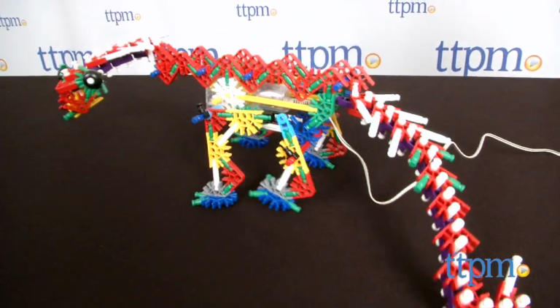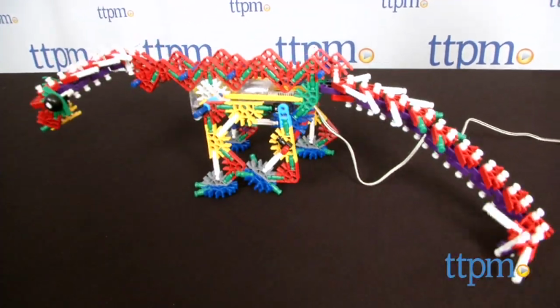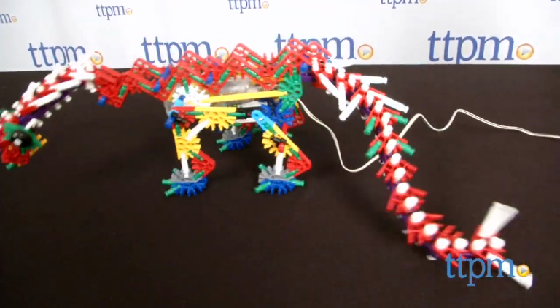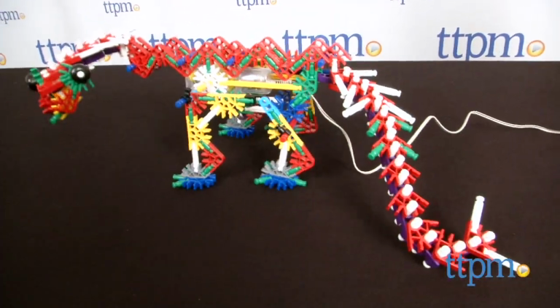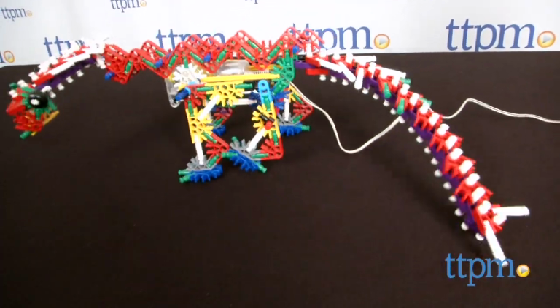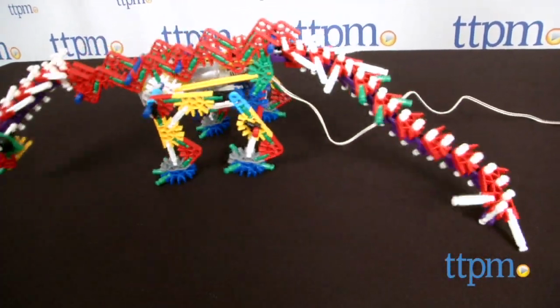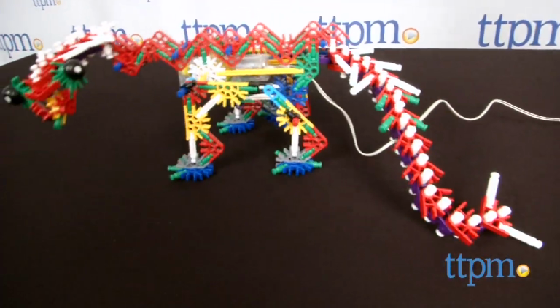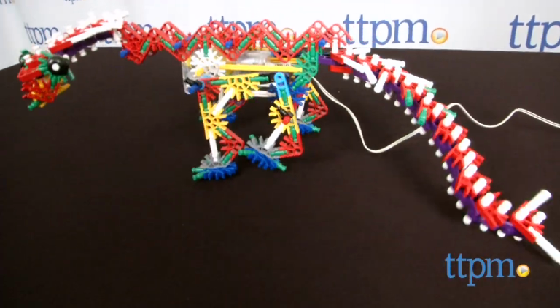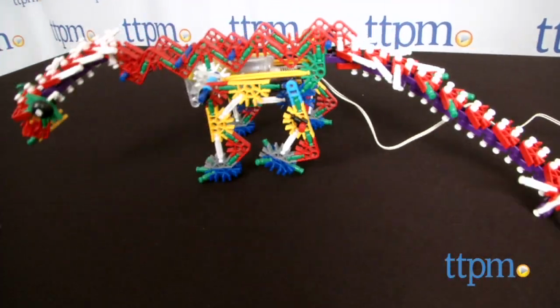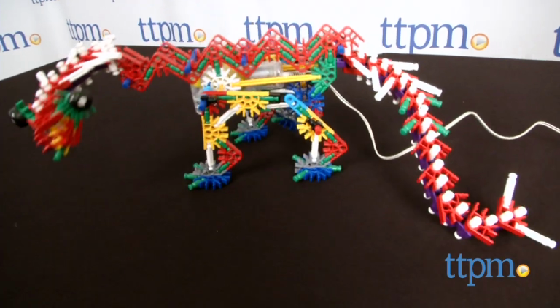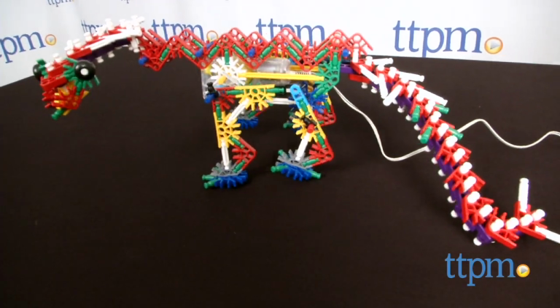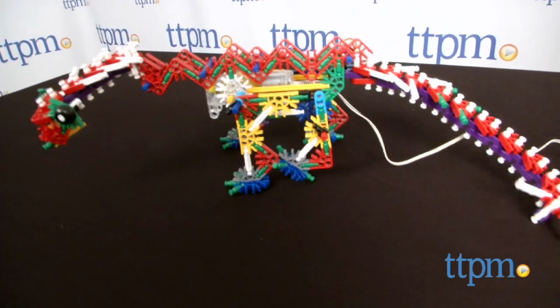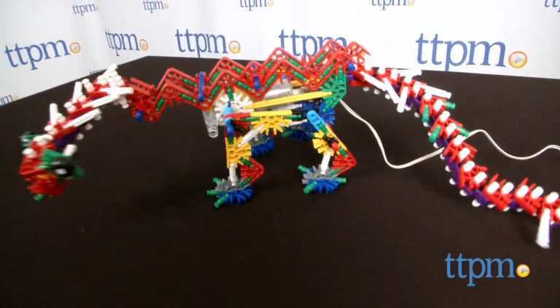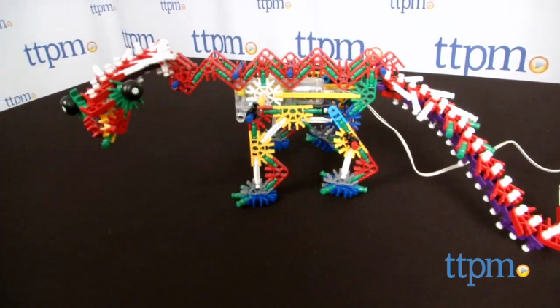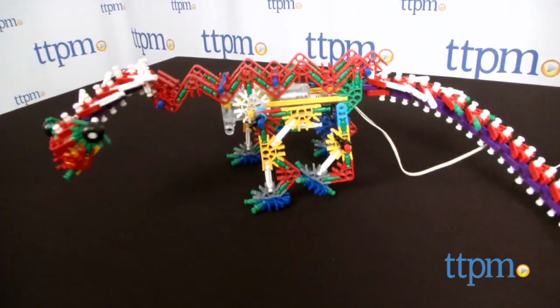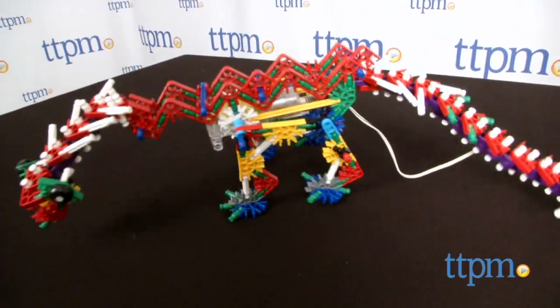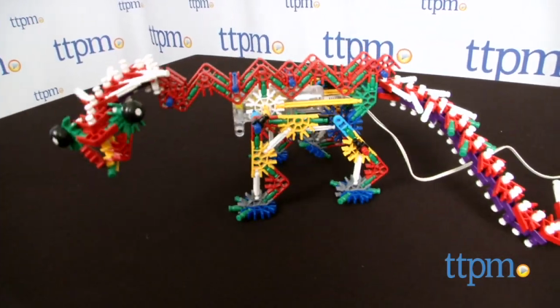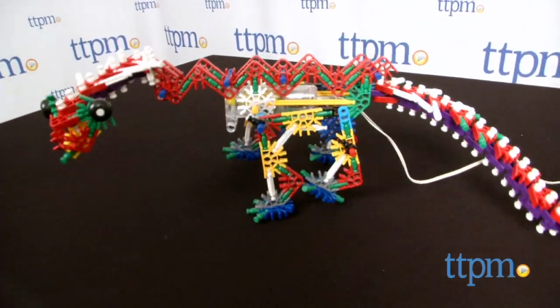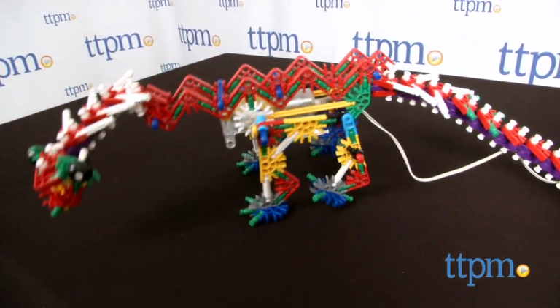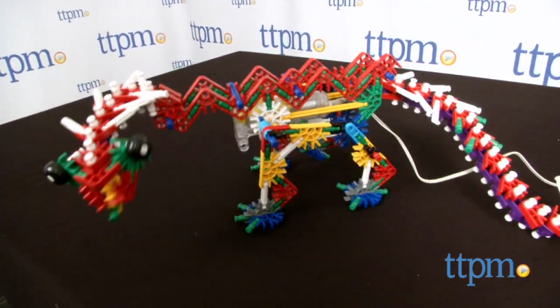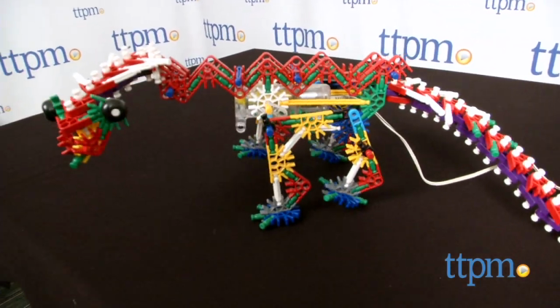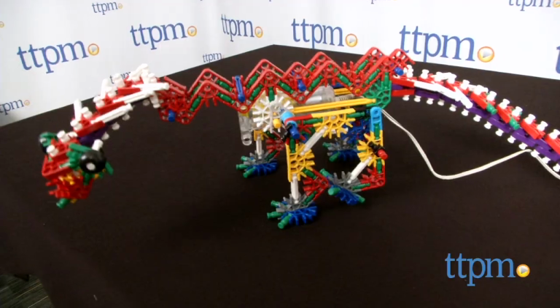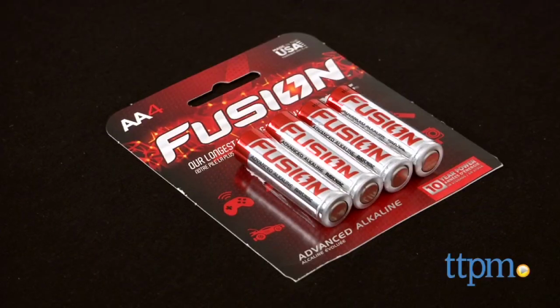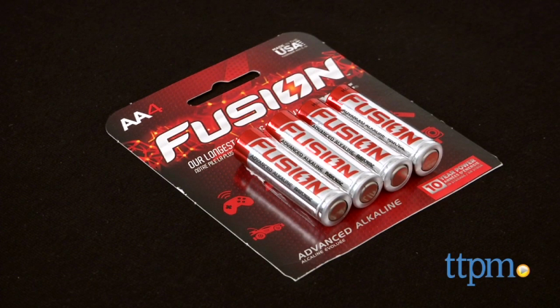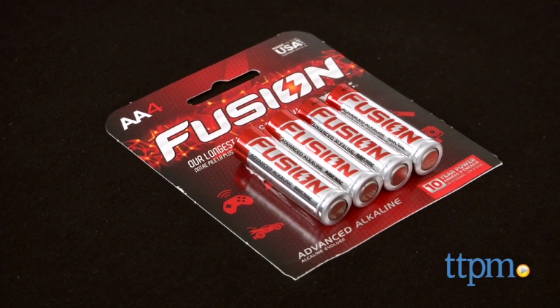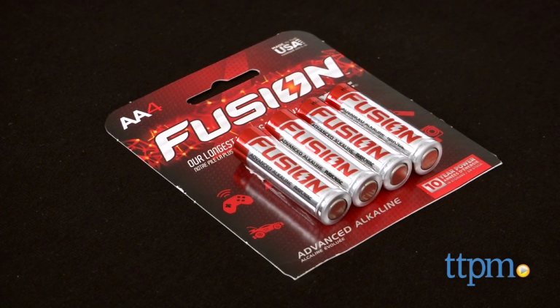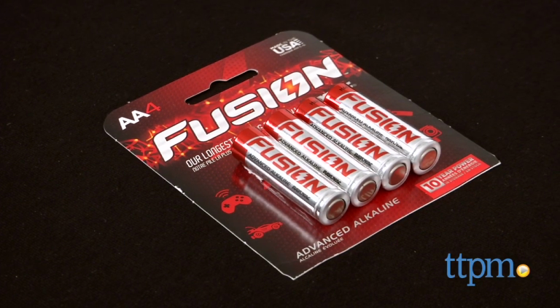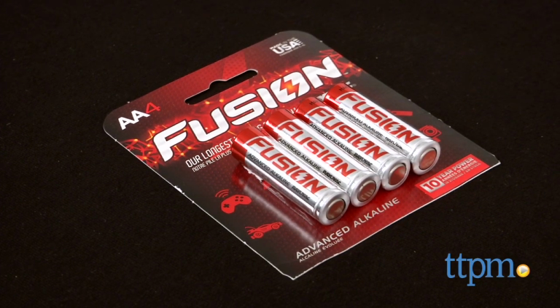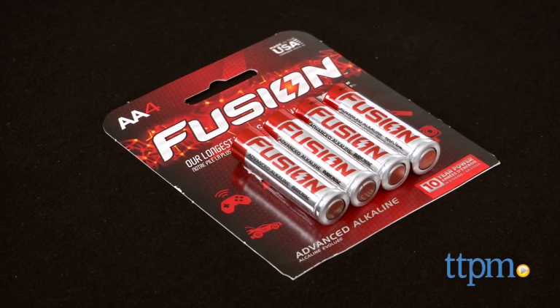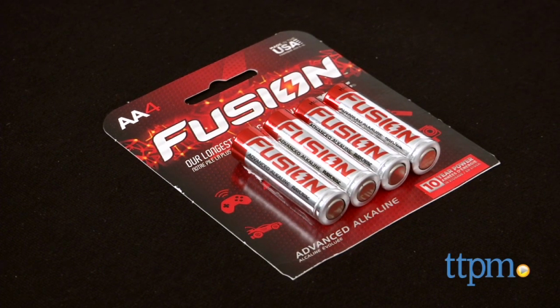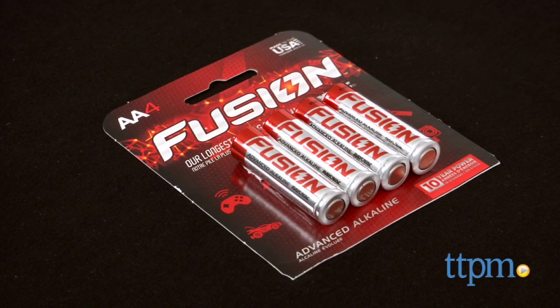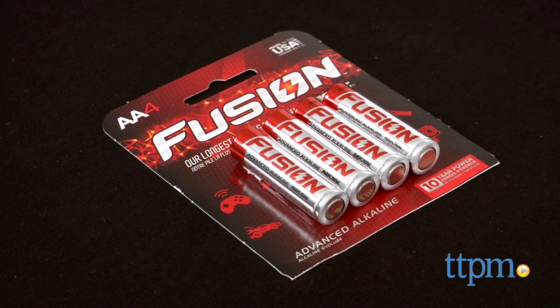Although it's one activity that will be just as fun for adults to get in on the action. The Beast Alive K'nexosaurus Rex is for ages 7 and up from K'nex. Two AA batteries are required to power the motor and are not included.